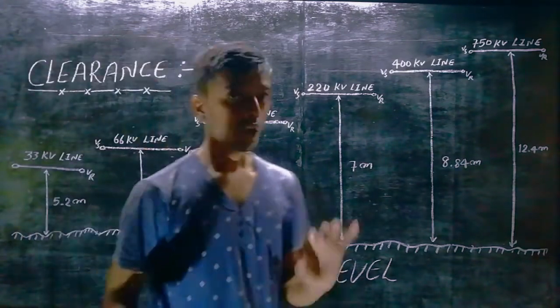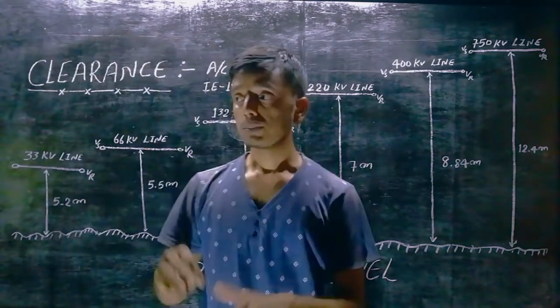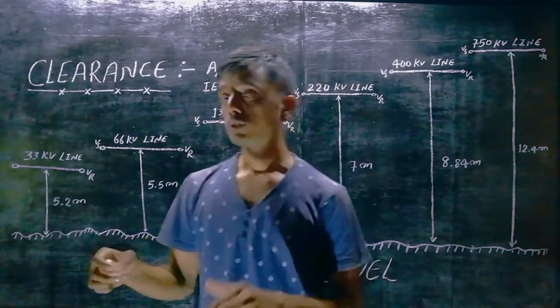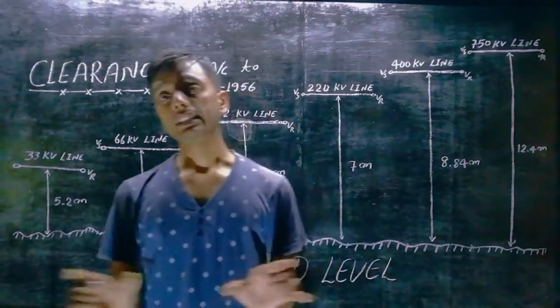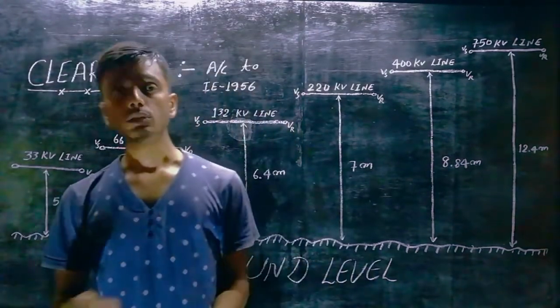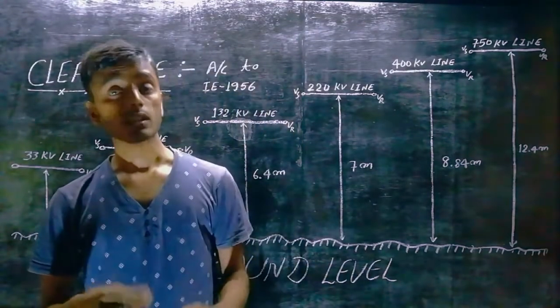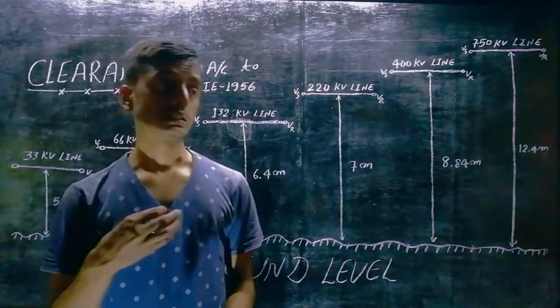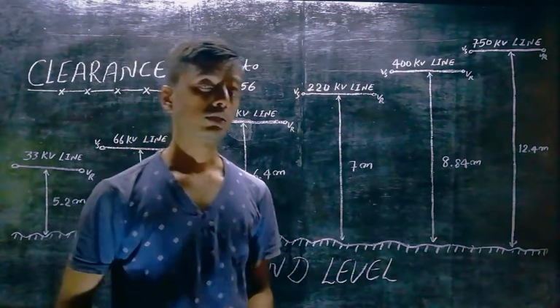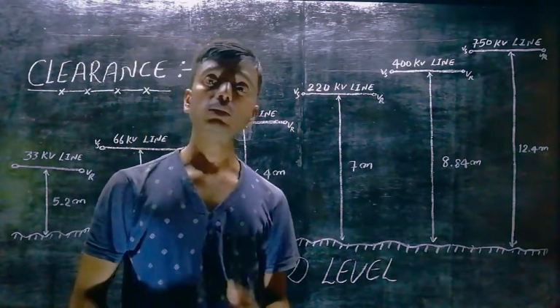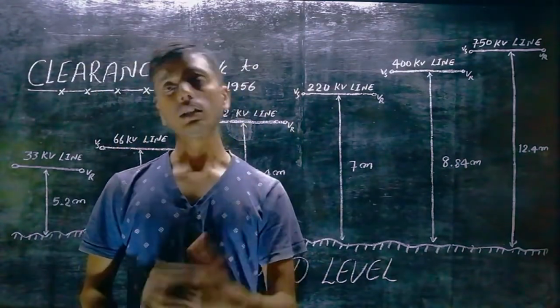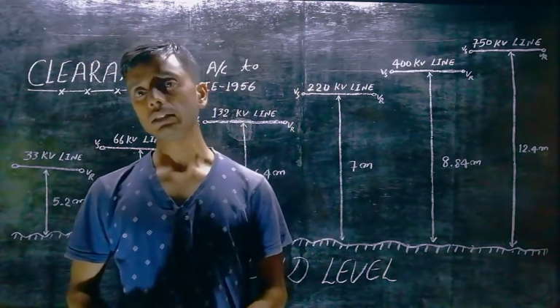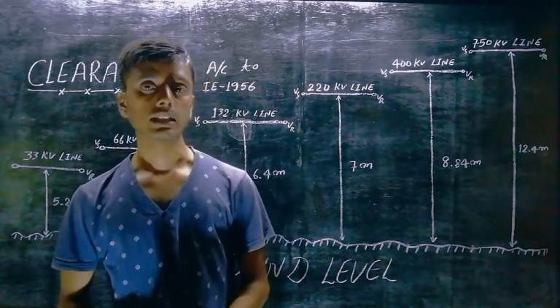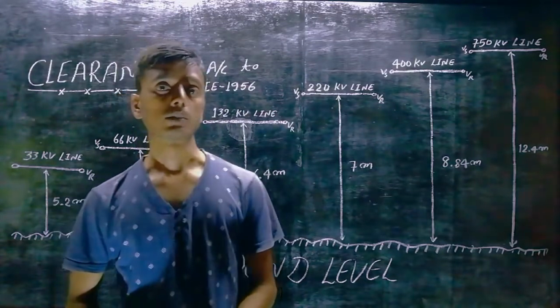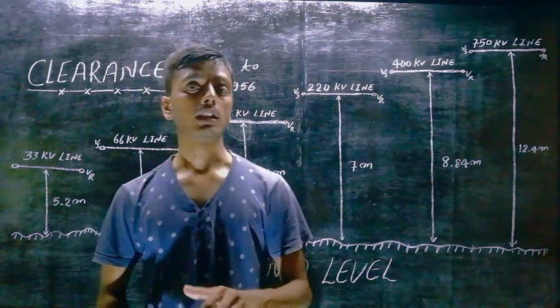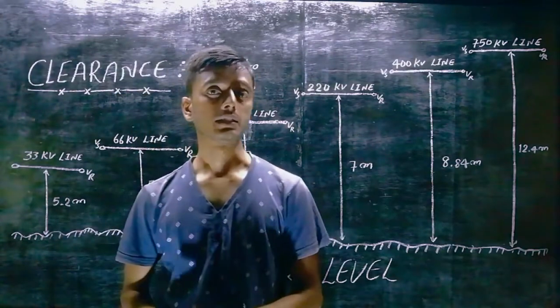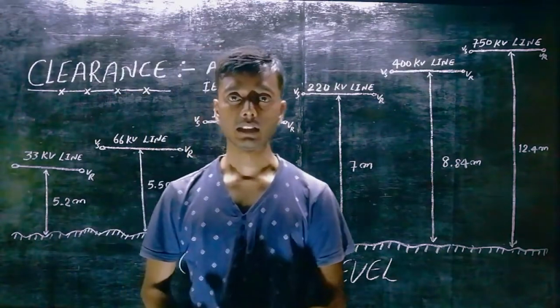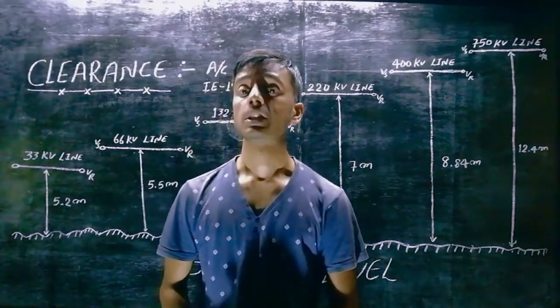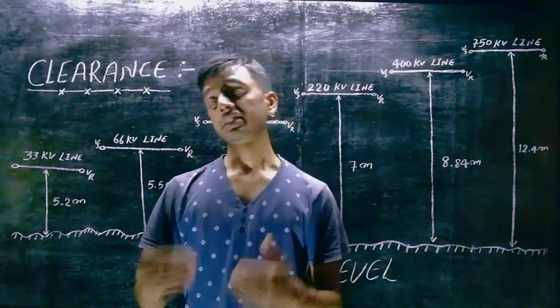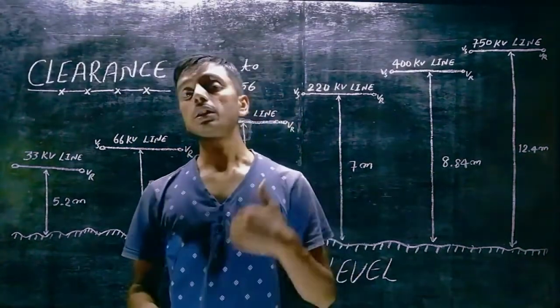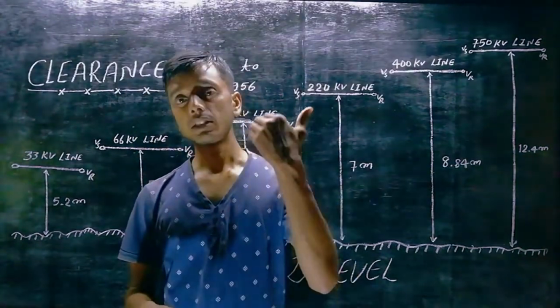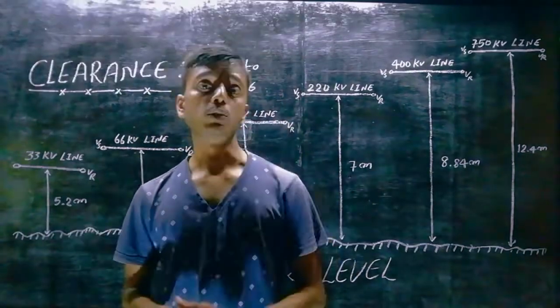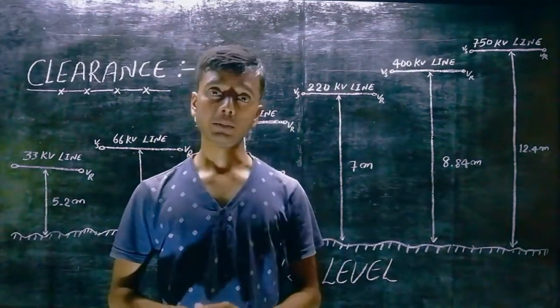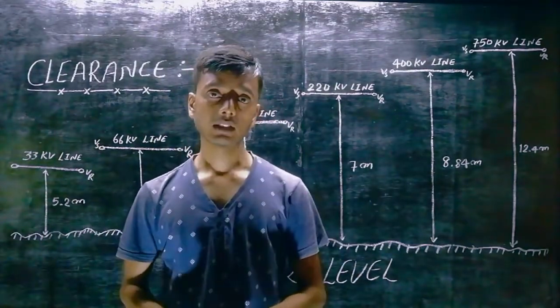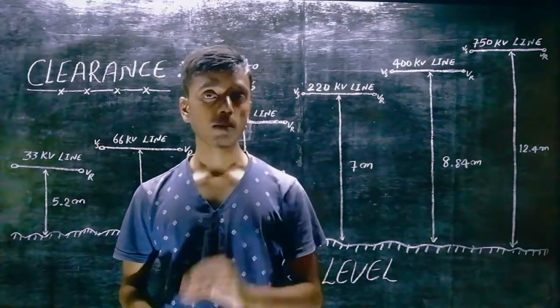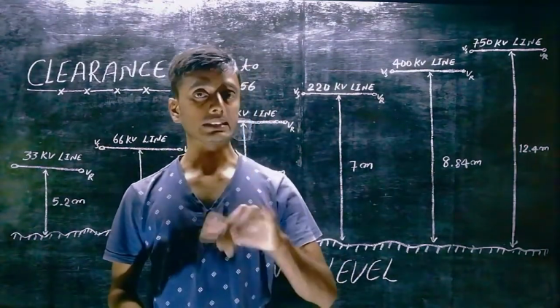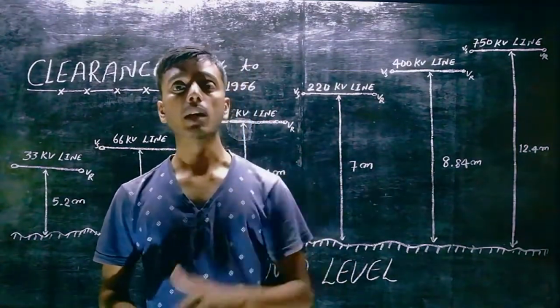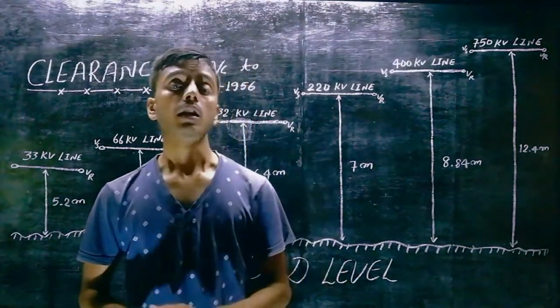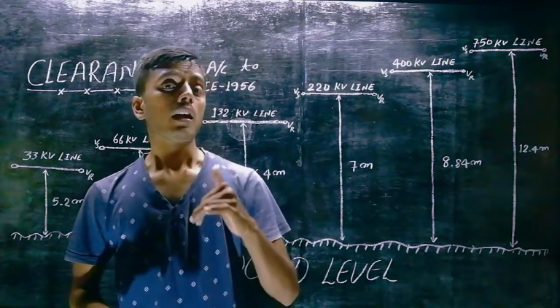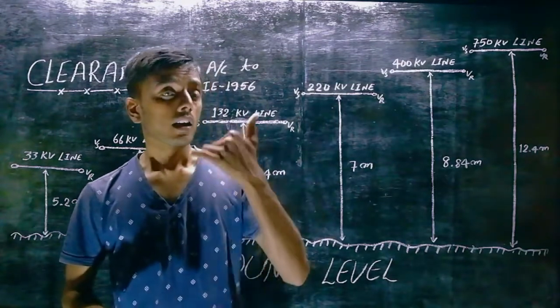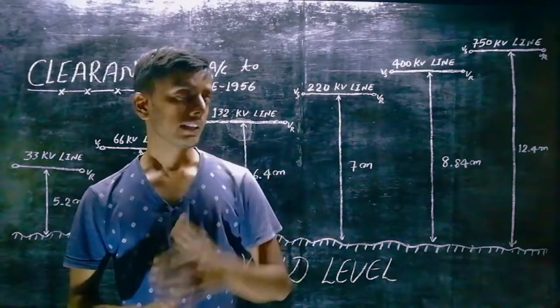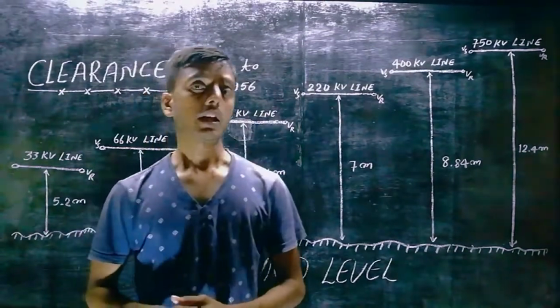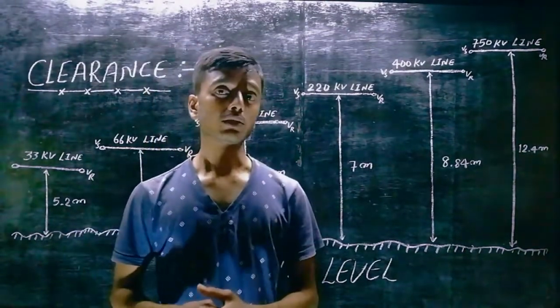In the transmission line, there are various voltage levels. For those different voltage levels, you have a different clearance. If you increase the transmission line voltage, your clearance will also increase.